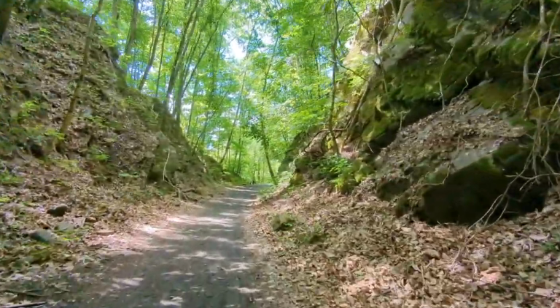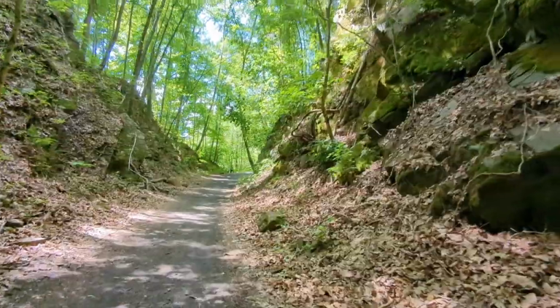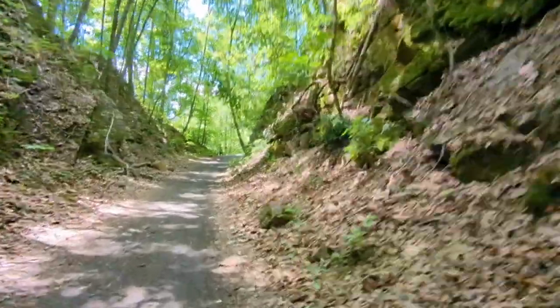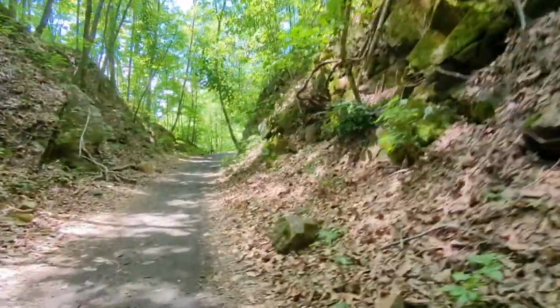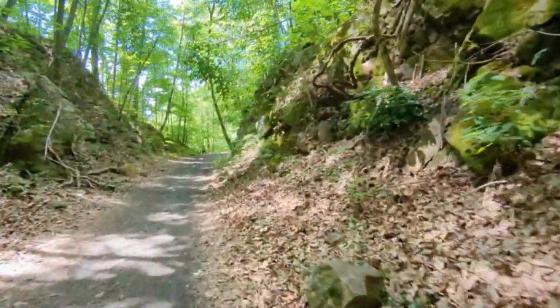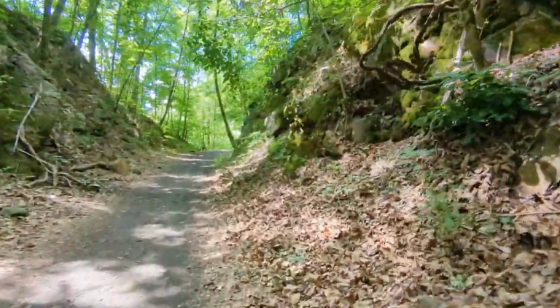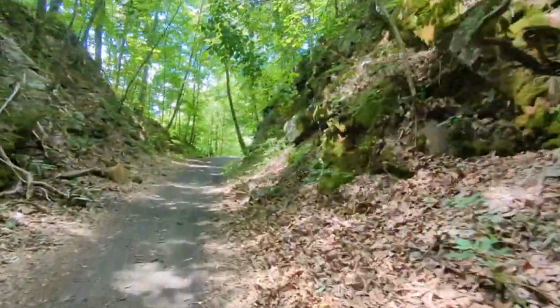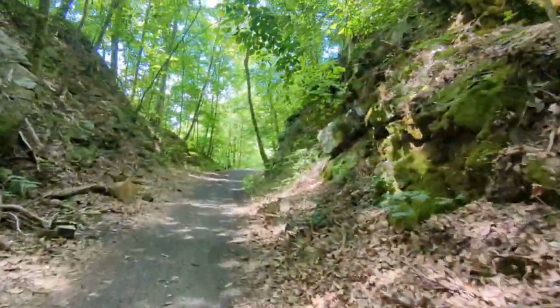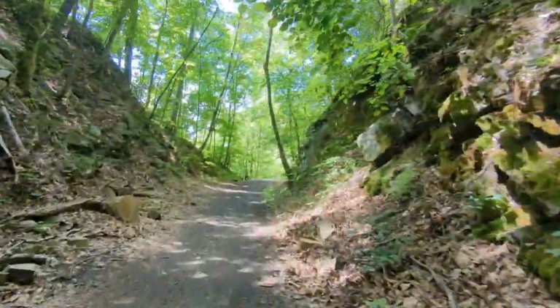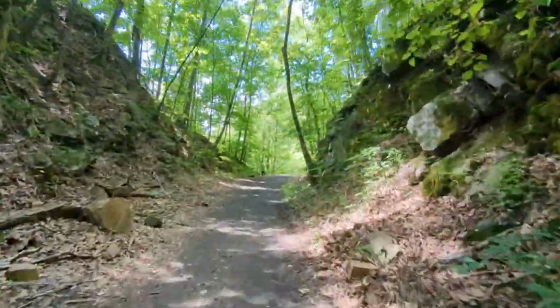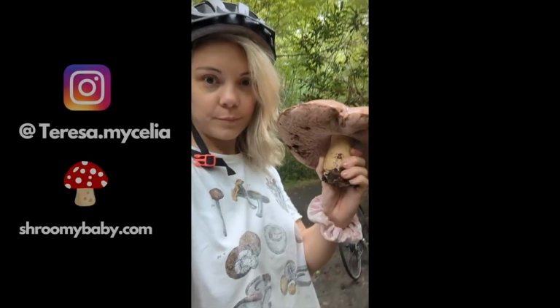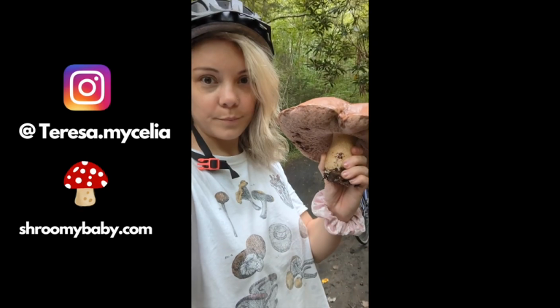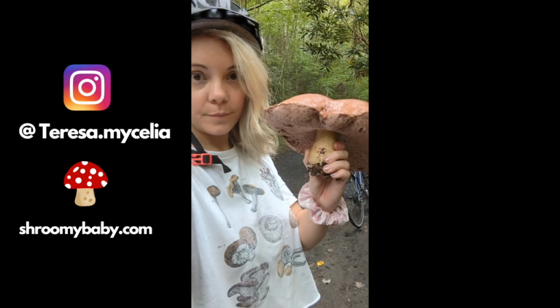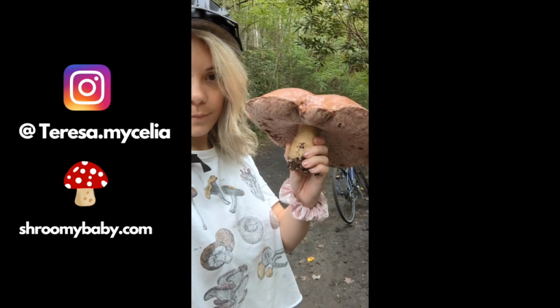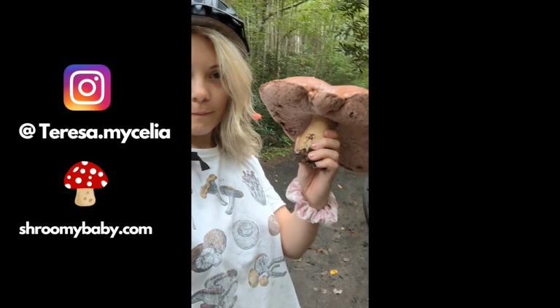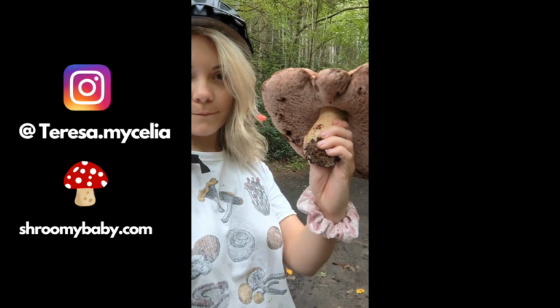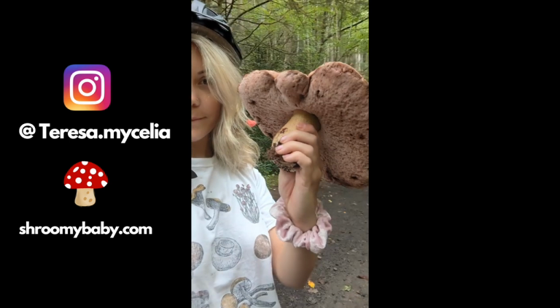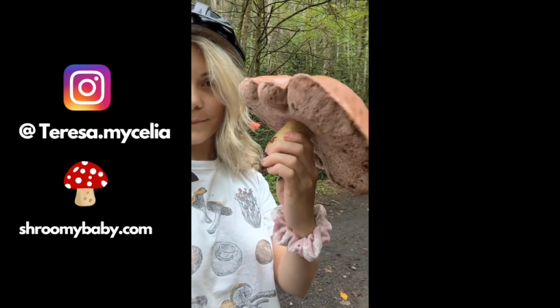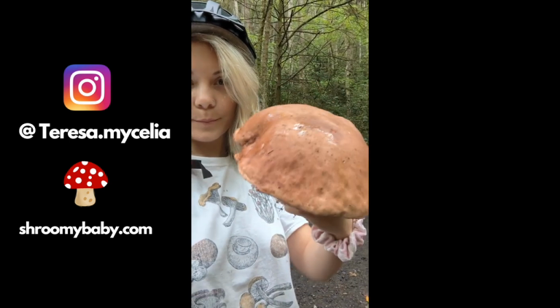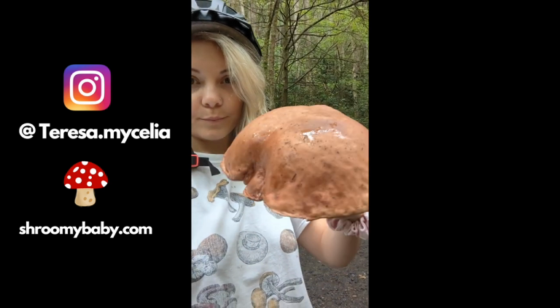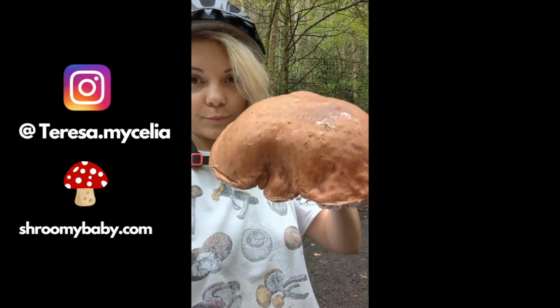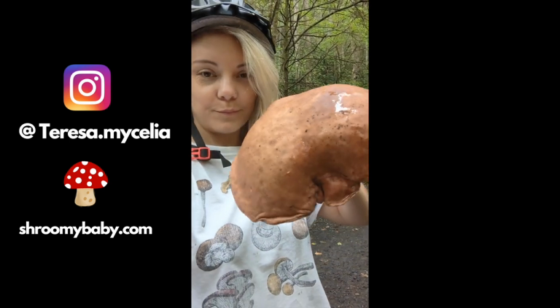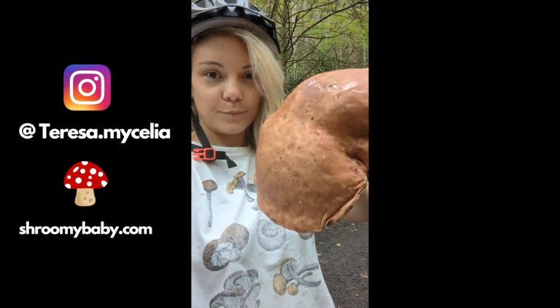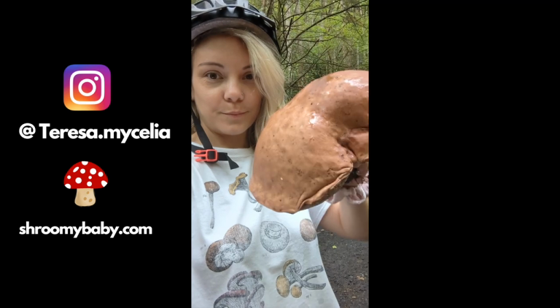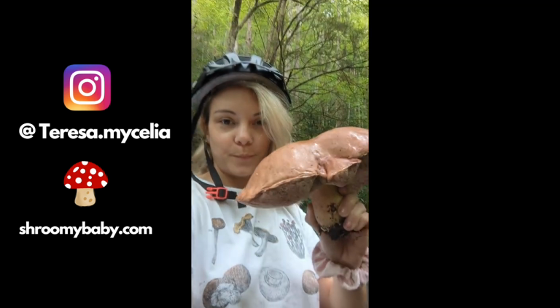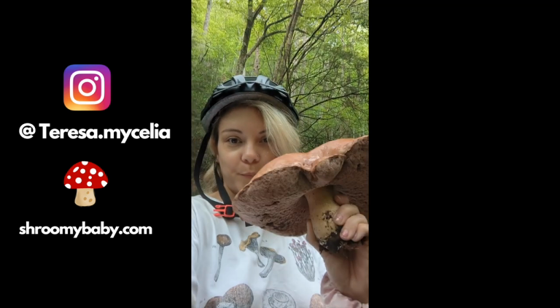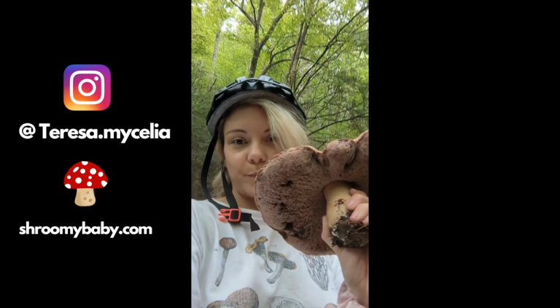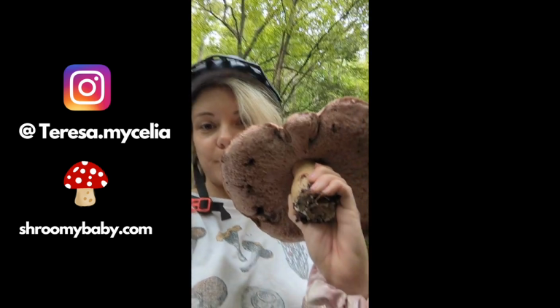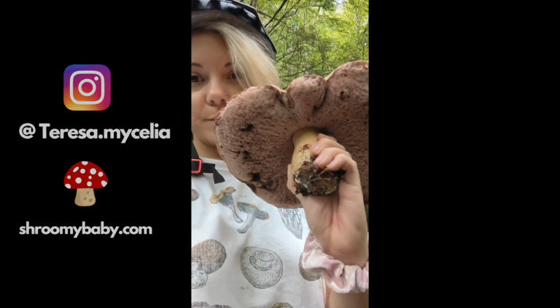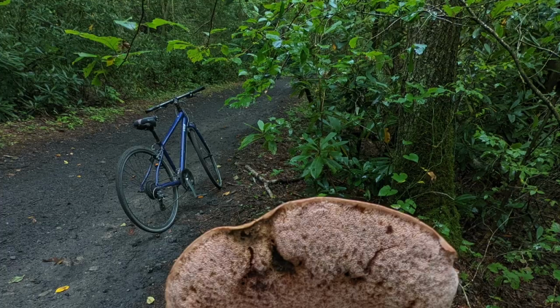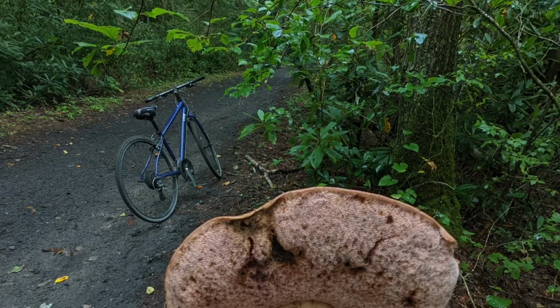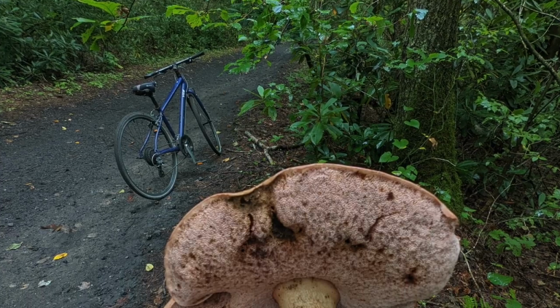The bike trails here are so magical. I had to stop every 5 seconds because I saw cool mushrooms everywhere though. This is a big ol' bolete — I'm not sure what species, but boletes always have these little tubes where they keep their spores.